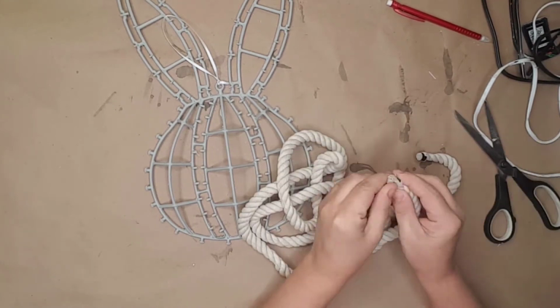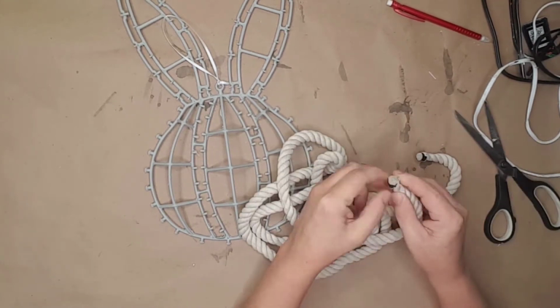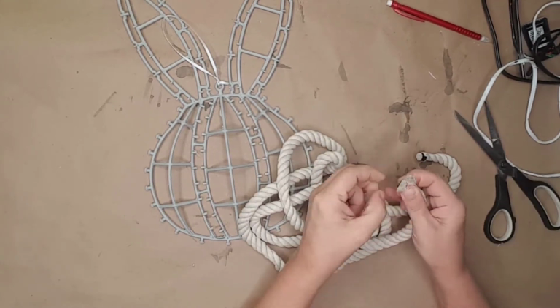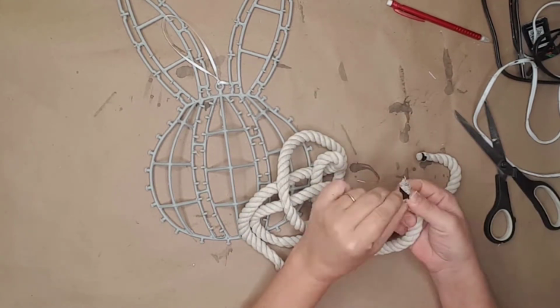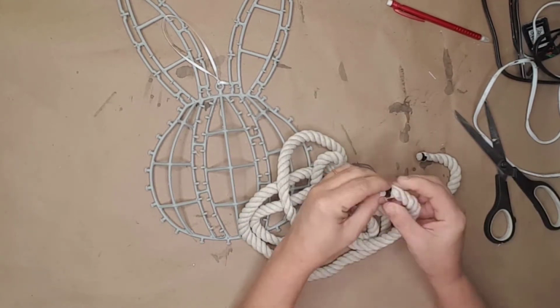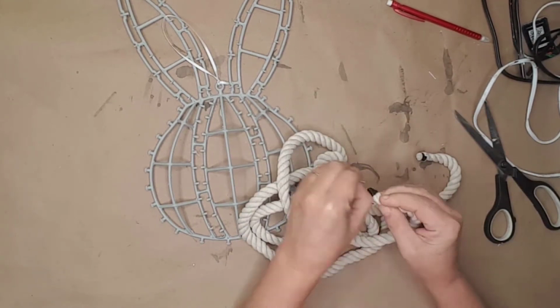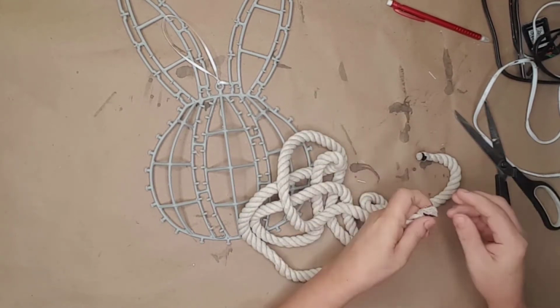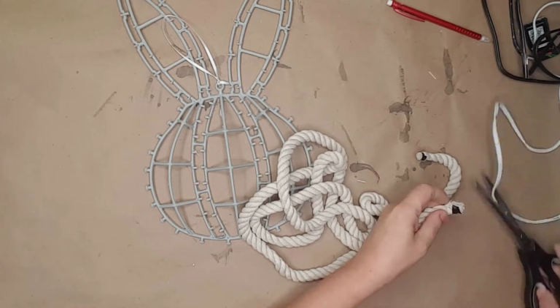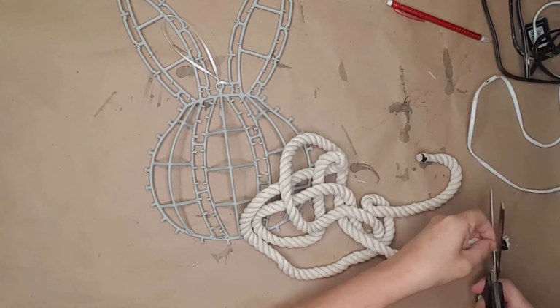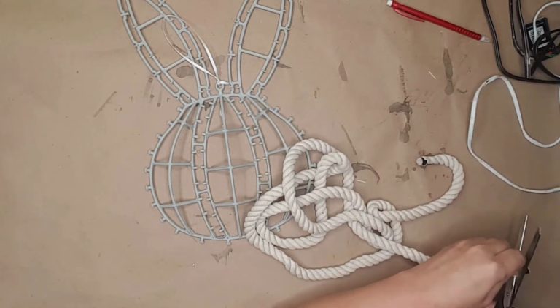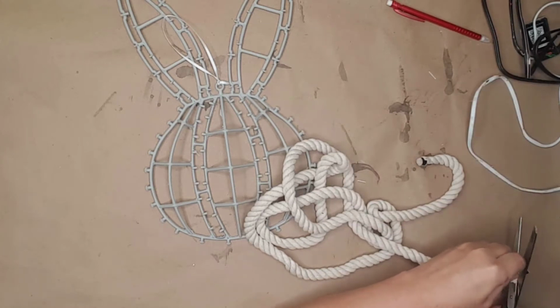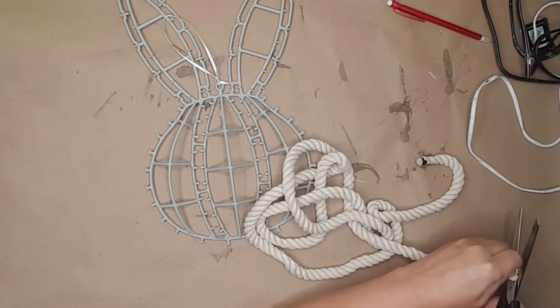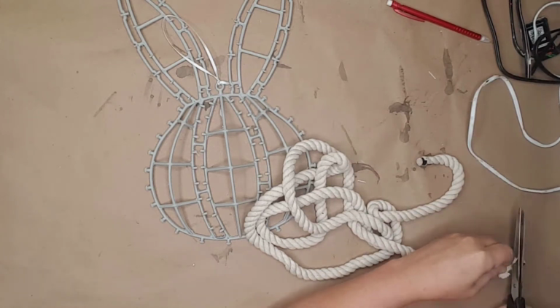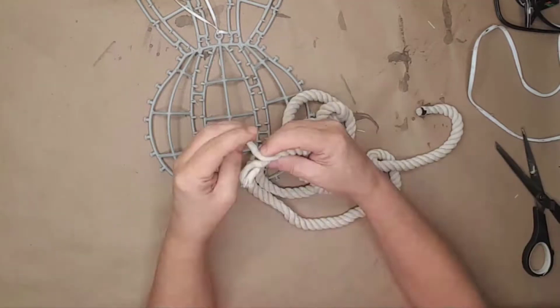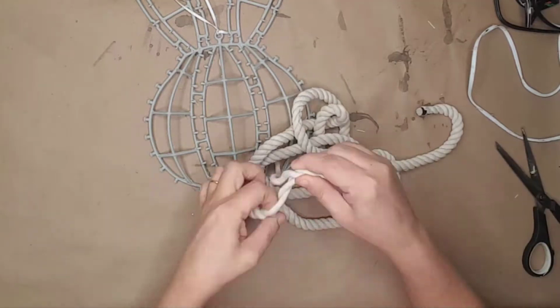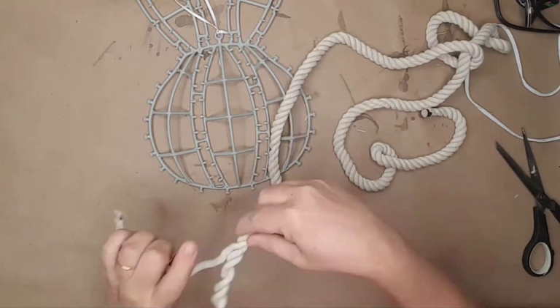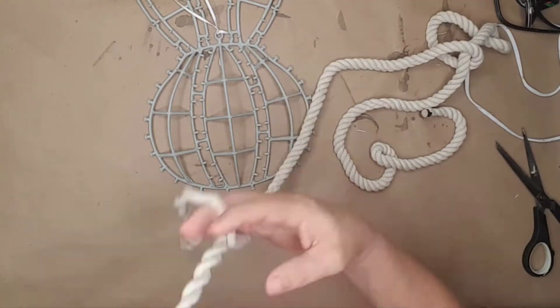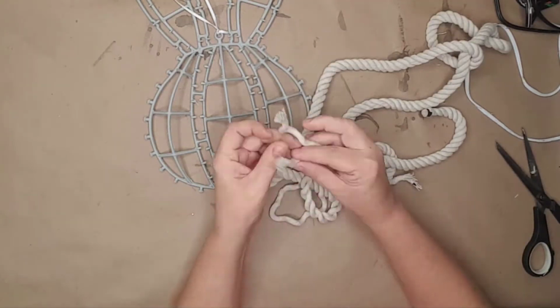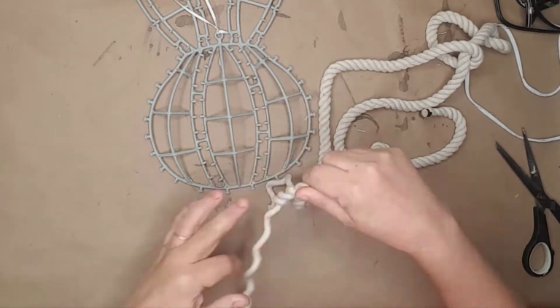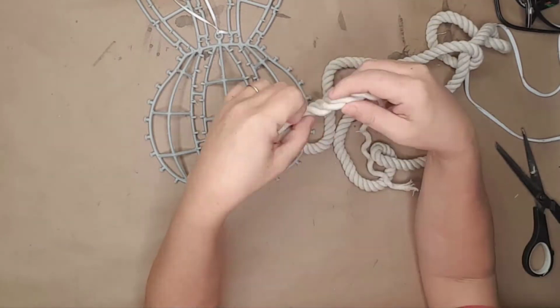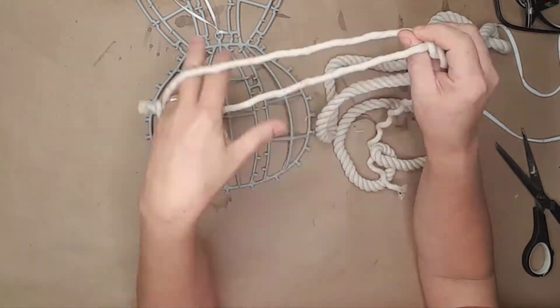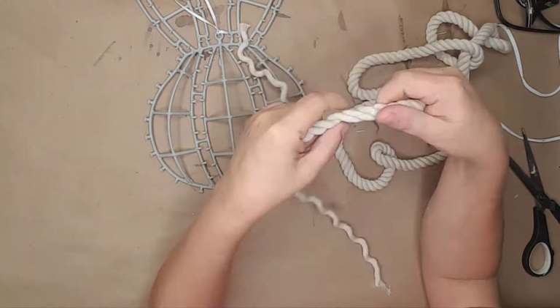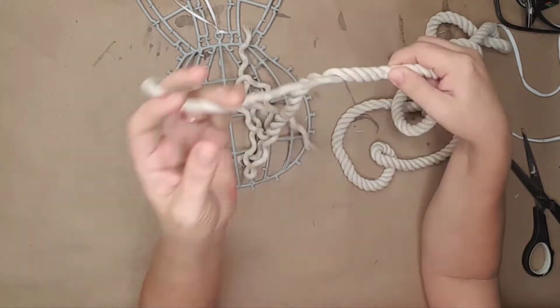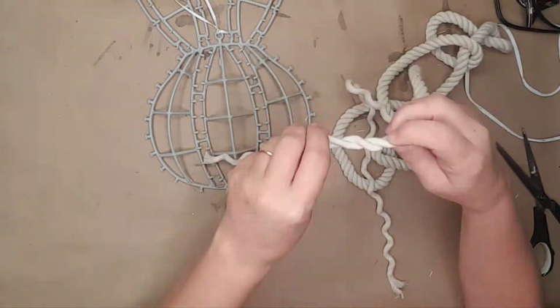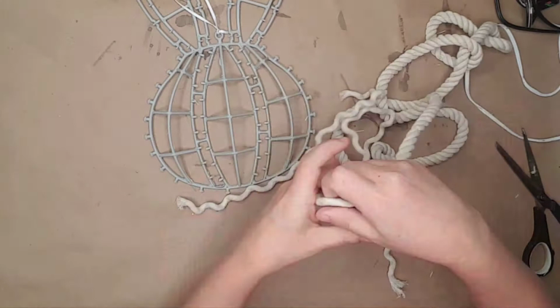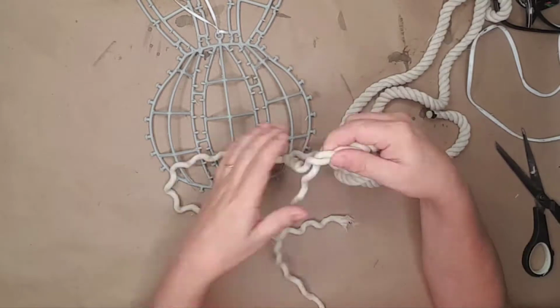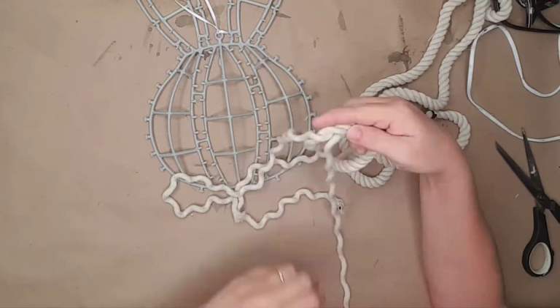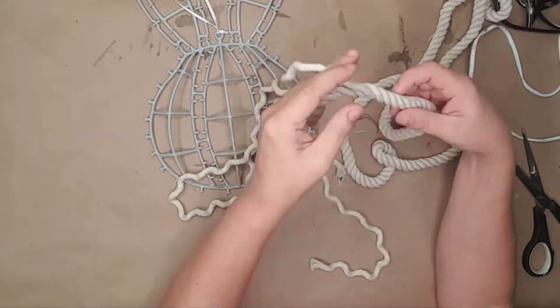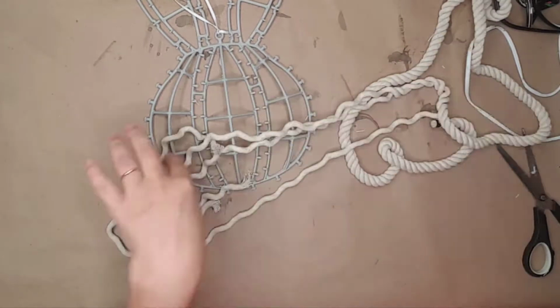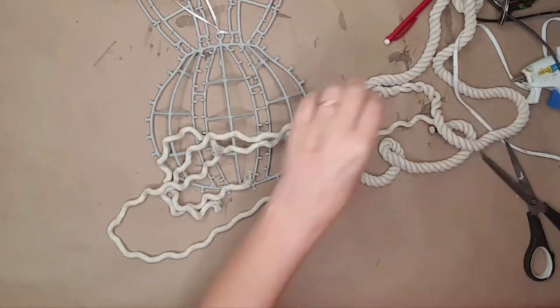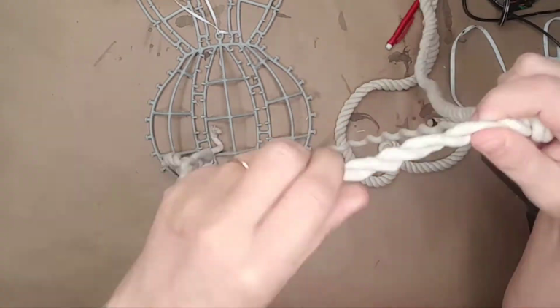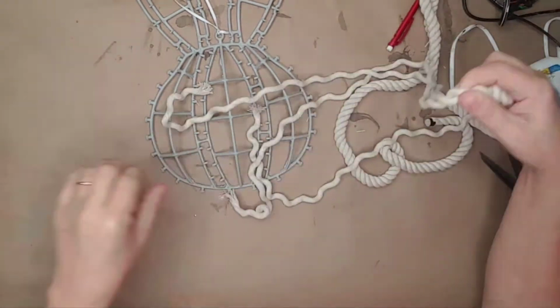I used some white nautical rope from Dollar Tree. I untwisted the three cords so I only used one of the cords at a time.